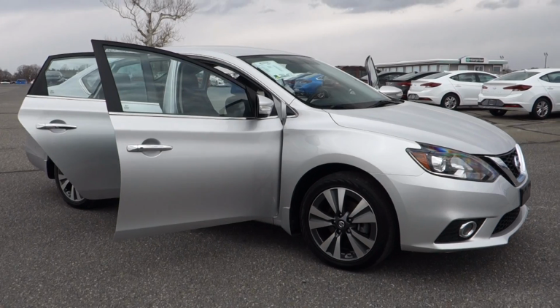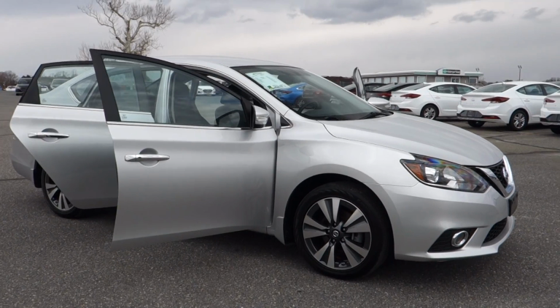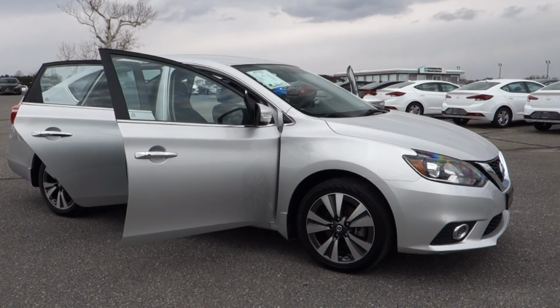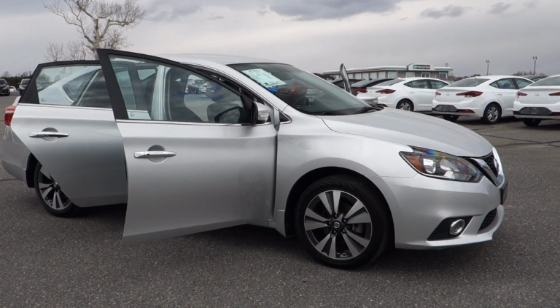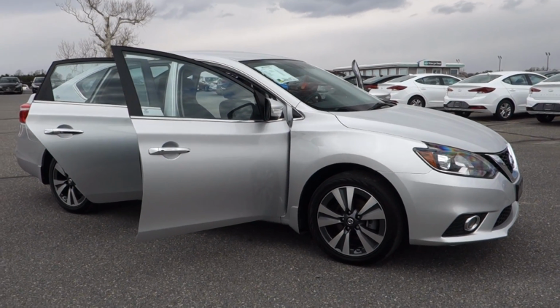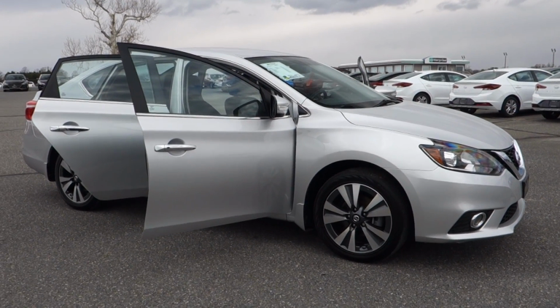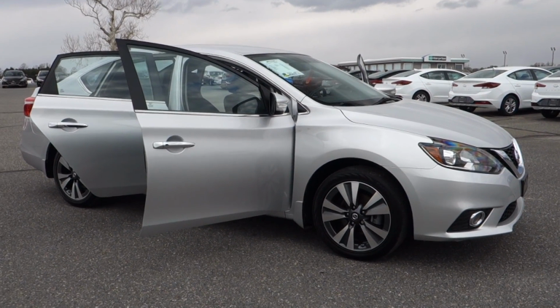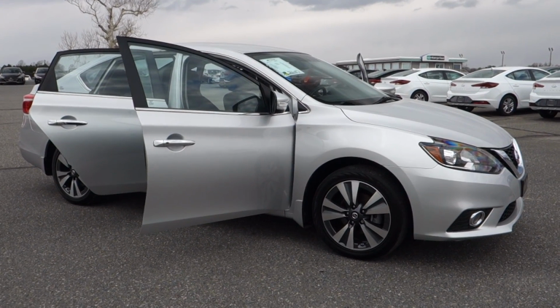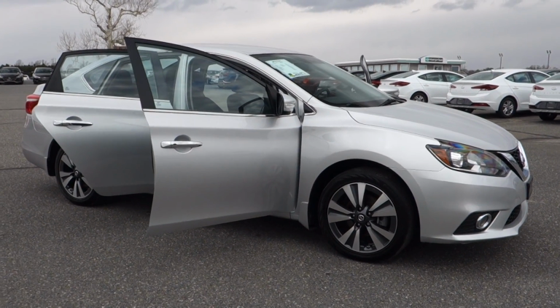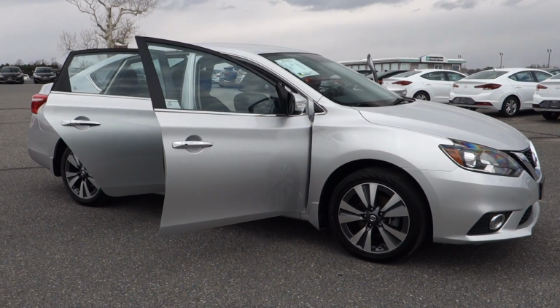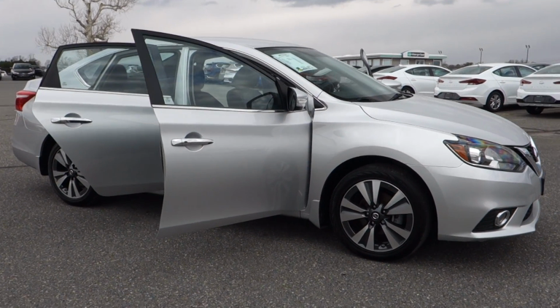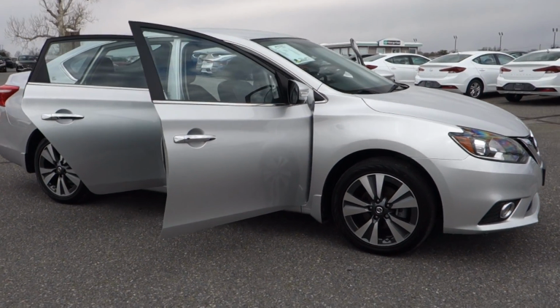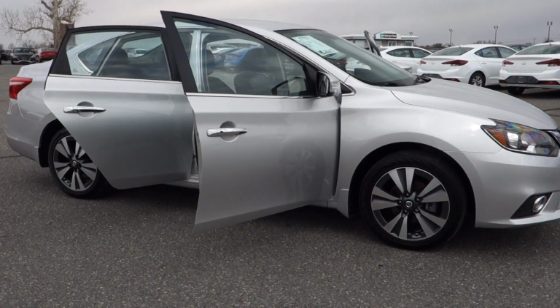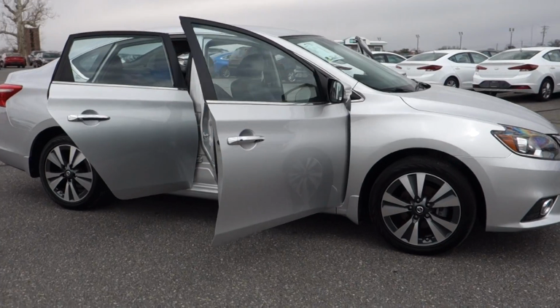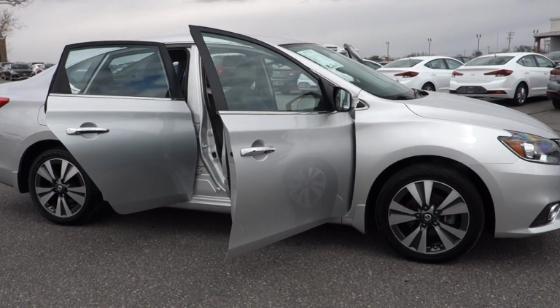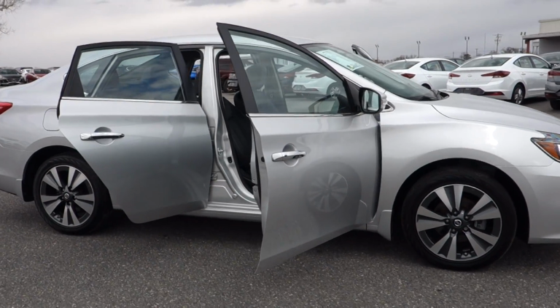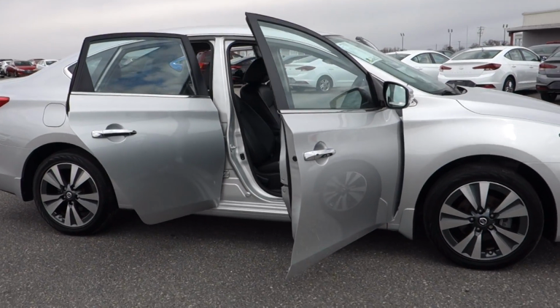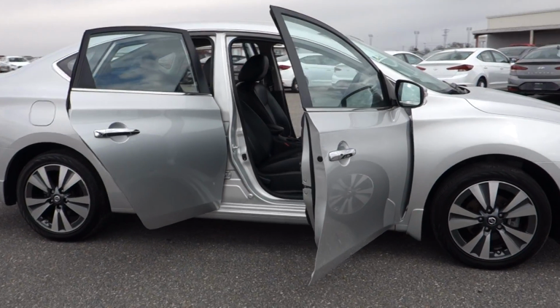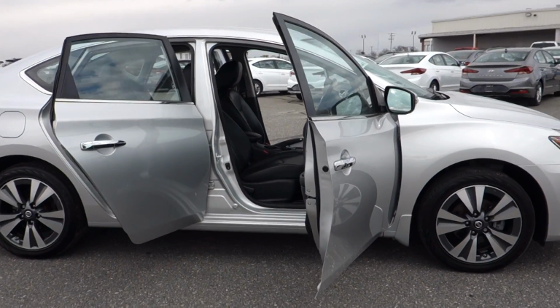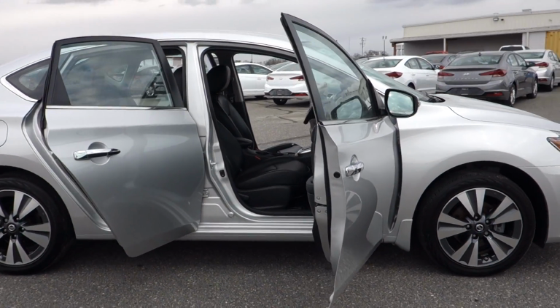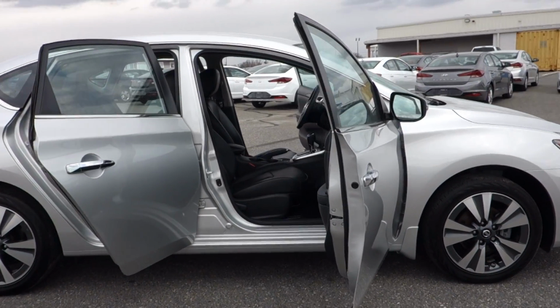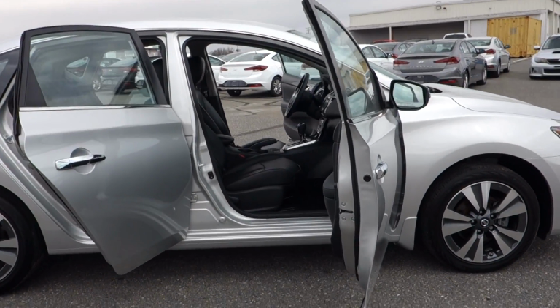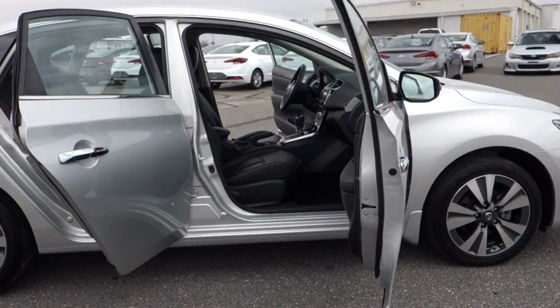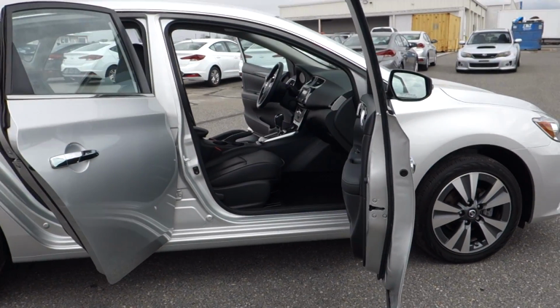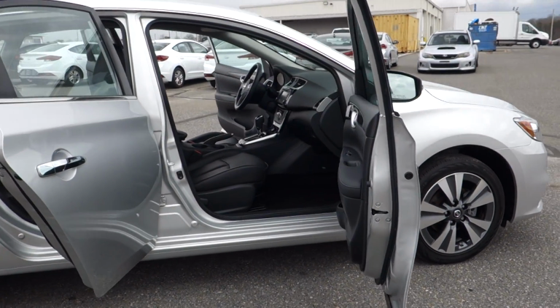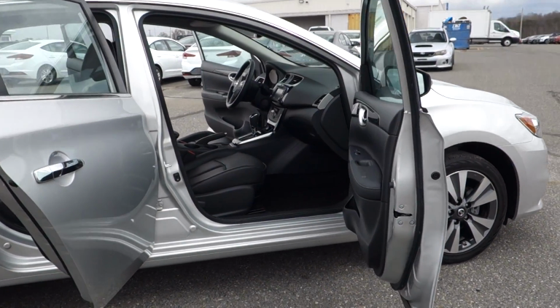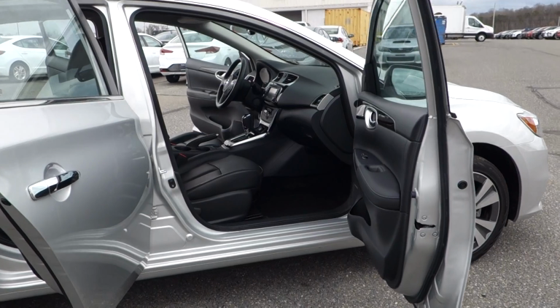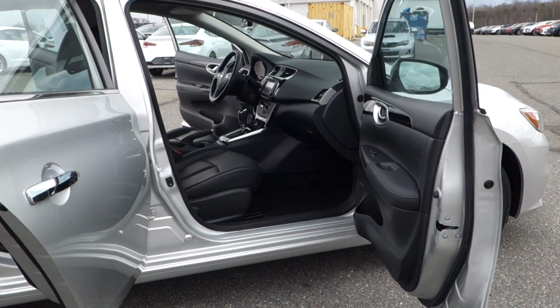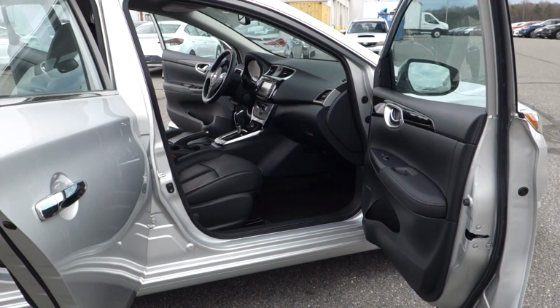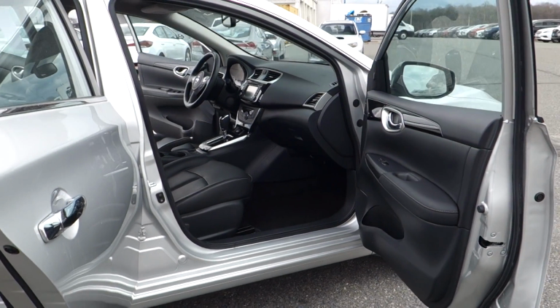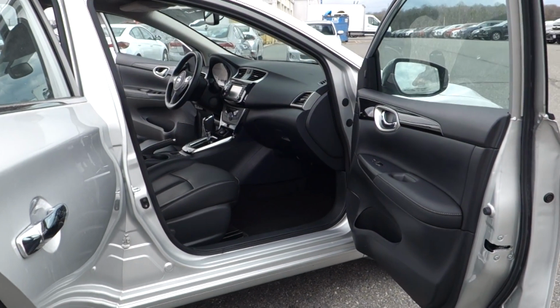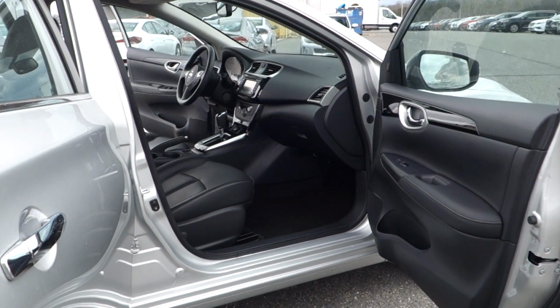Hey, good morning once again, folks. It's Rich here at the Preston Auto Plex in Maryland. The car we're taking a look around today is a 2016 Nissan Sentra SL, front-wheel drive, just over 16,000 miles.